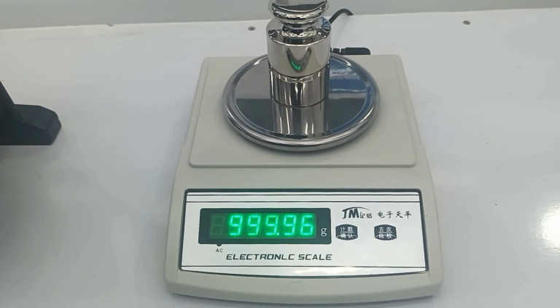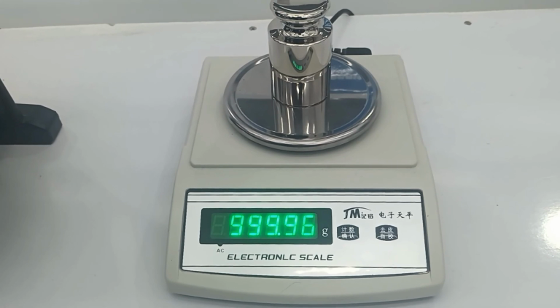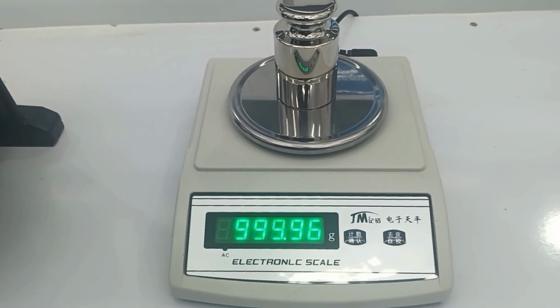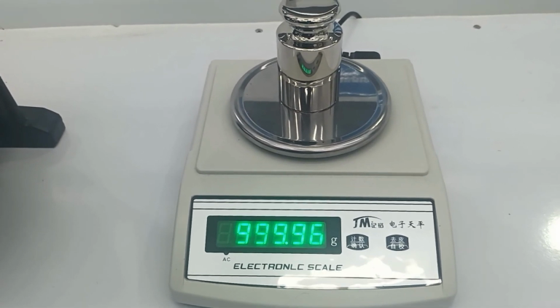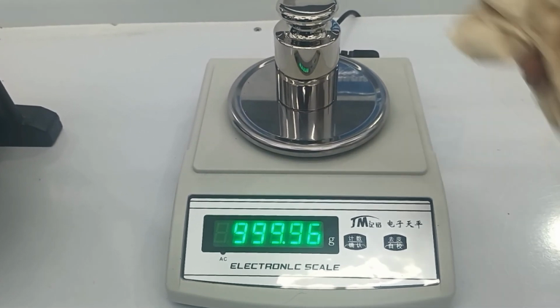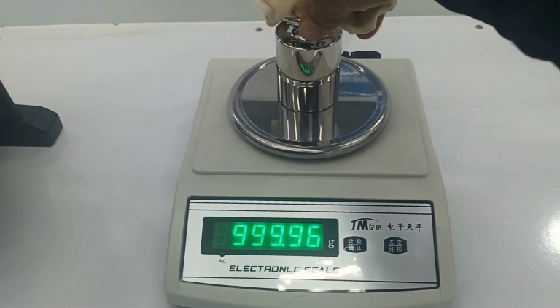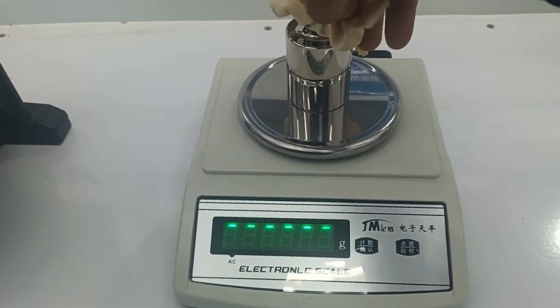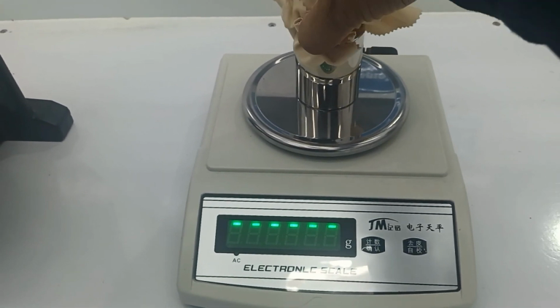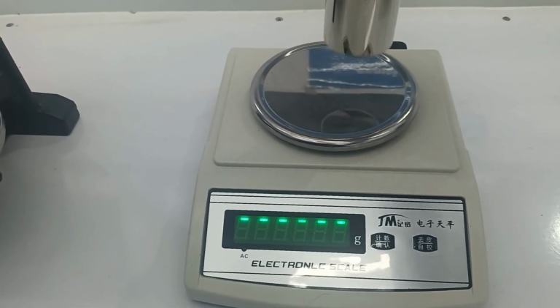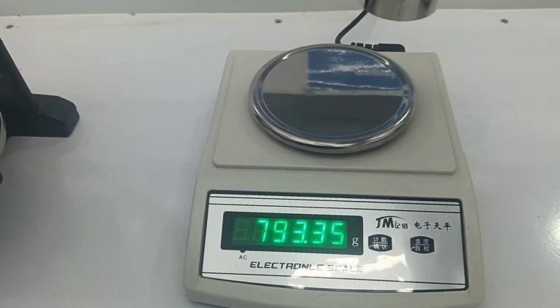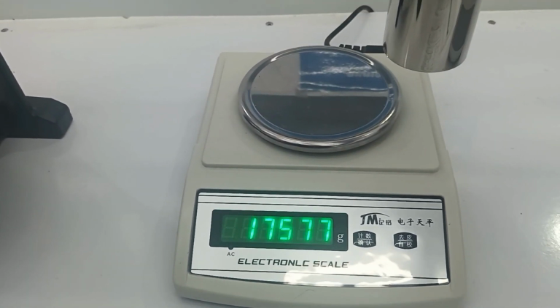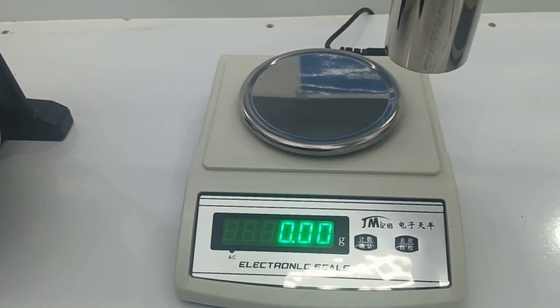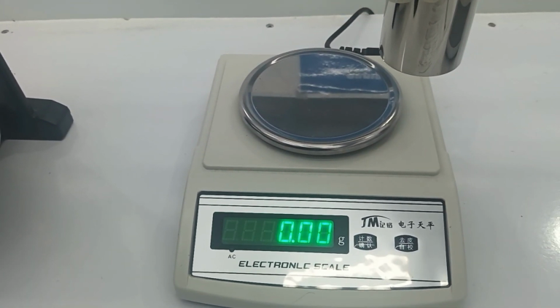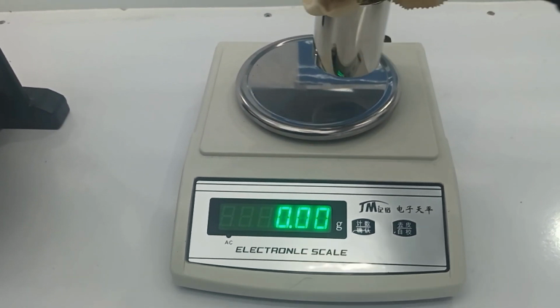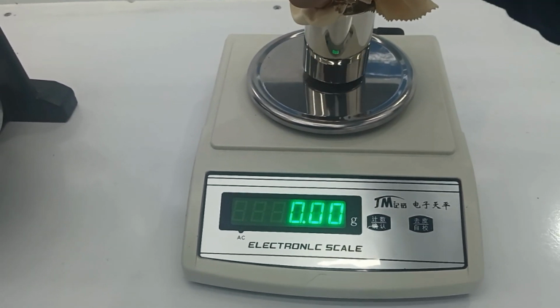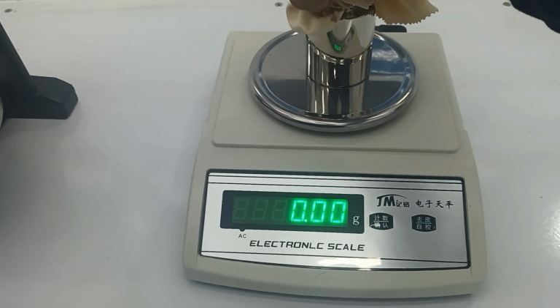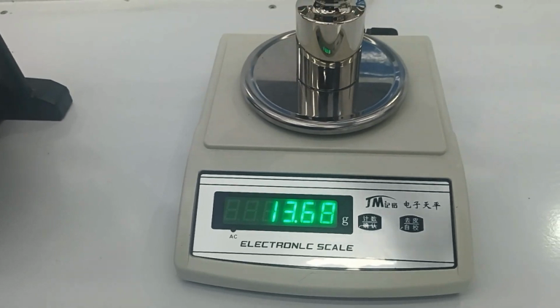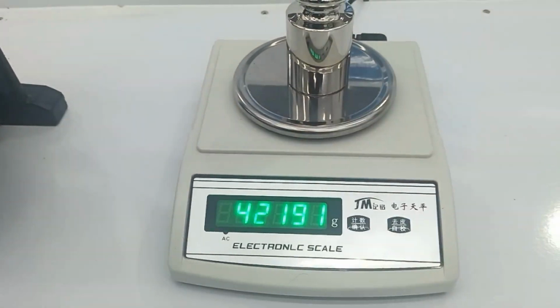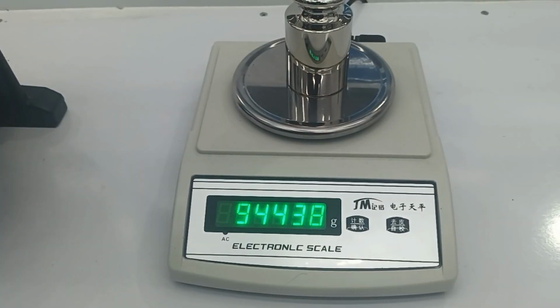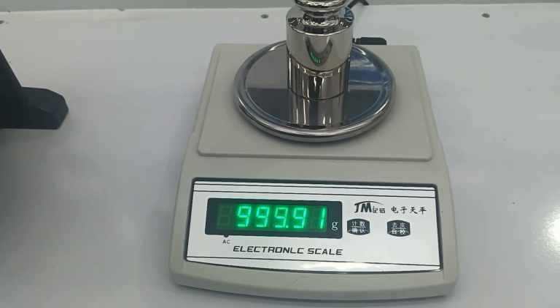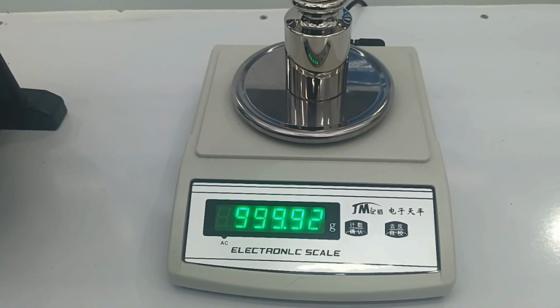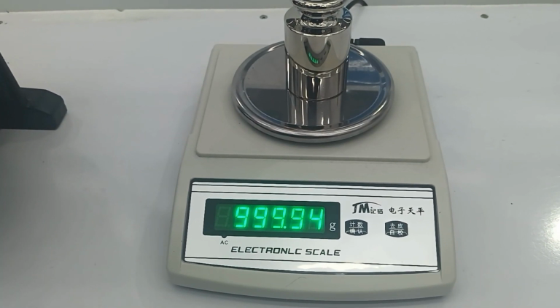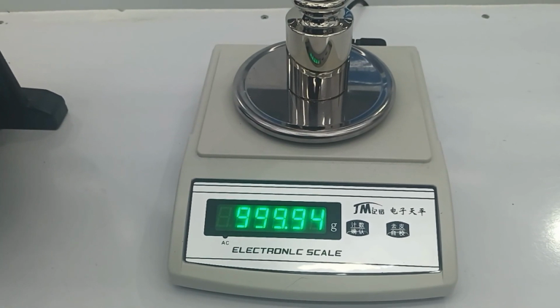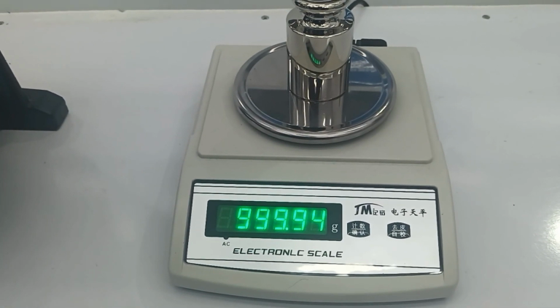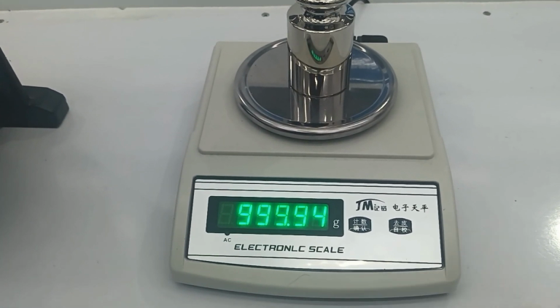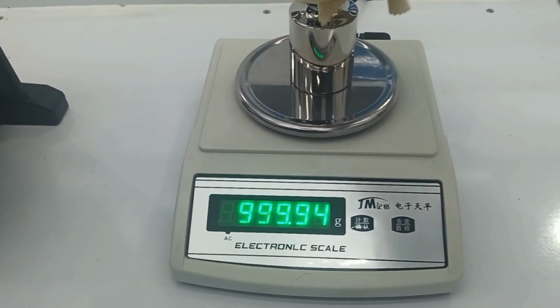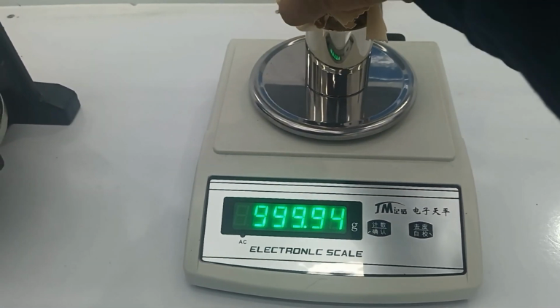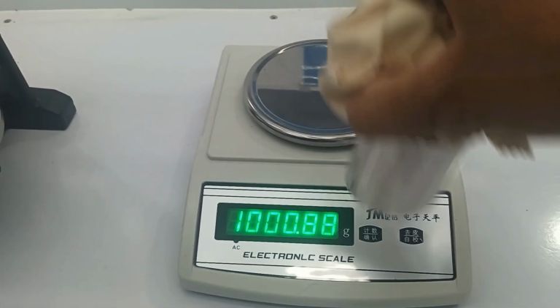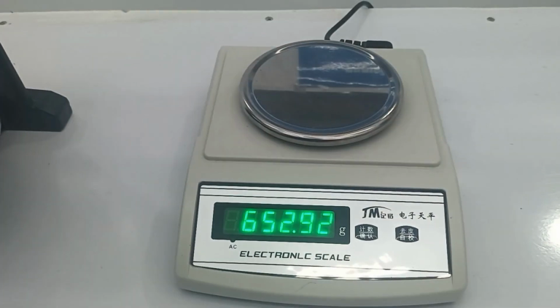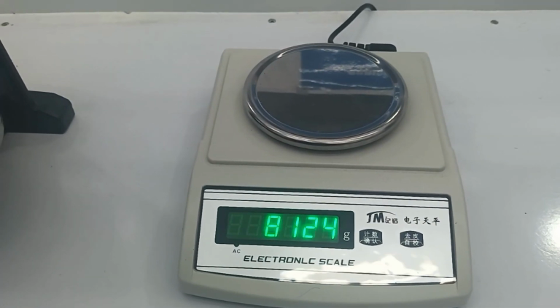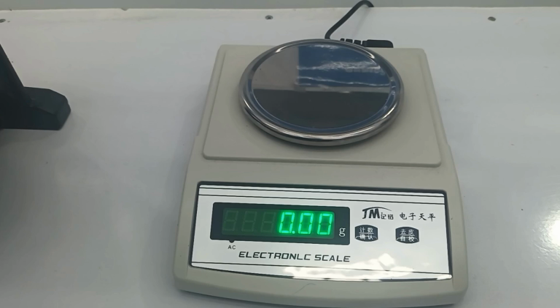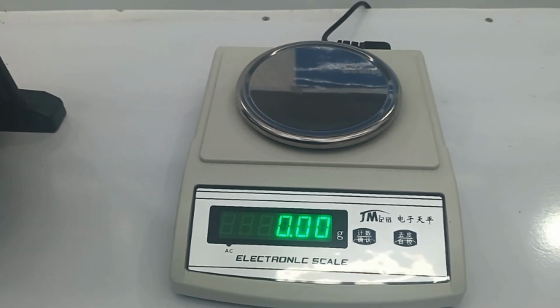Yes, nine nine nine point nine six. Check again — nine nine nine point nine four. Okay.